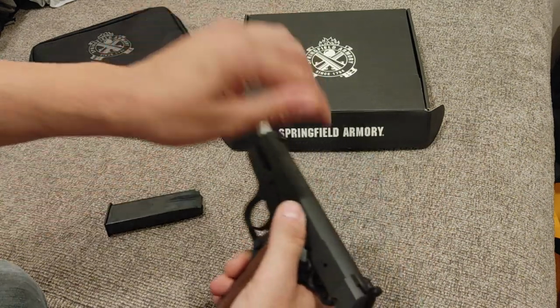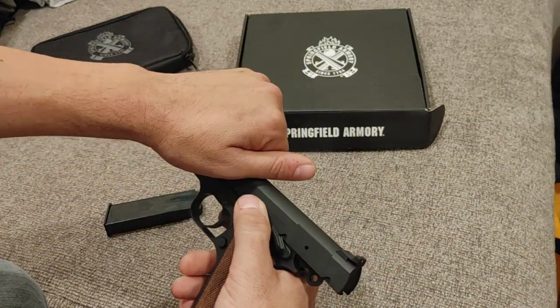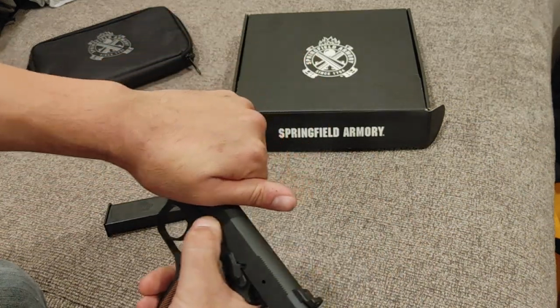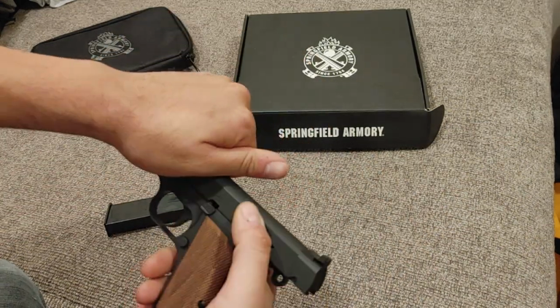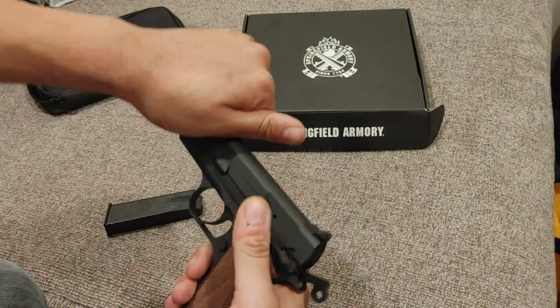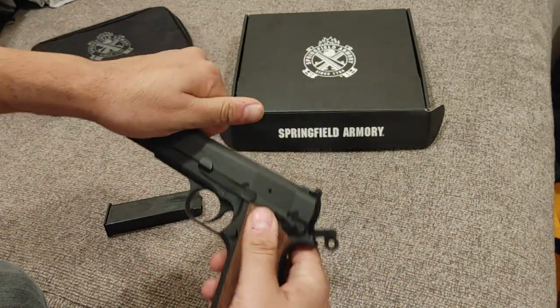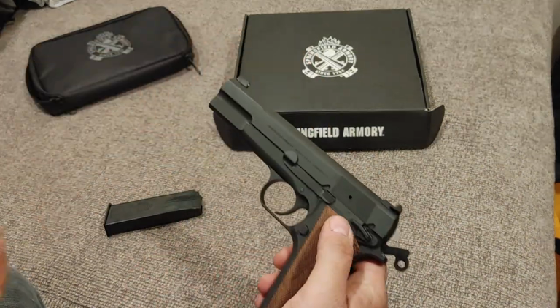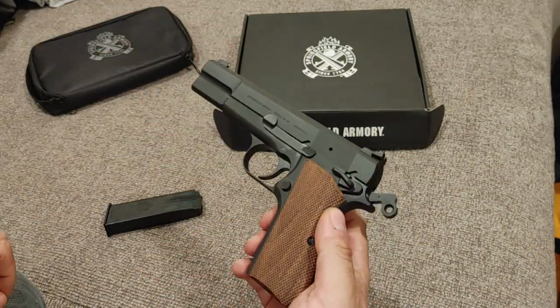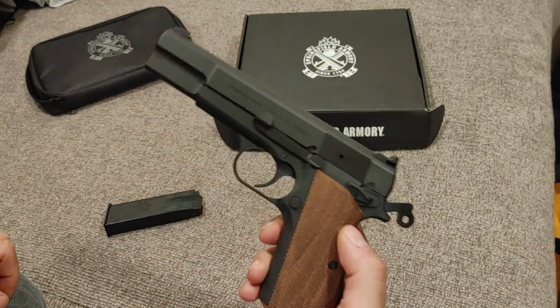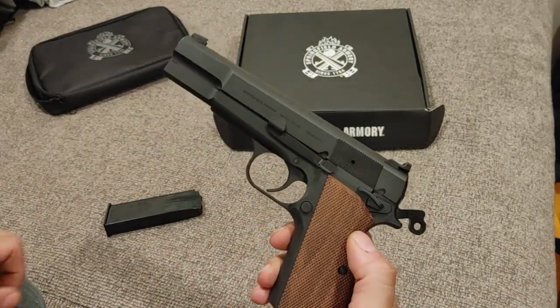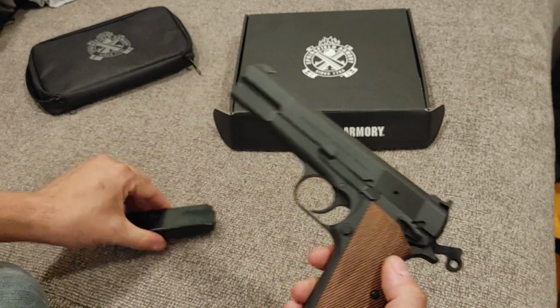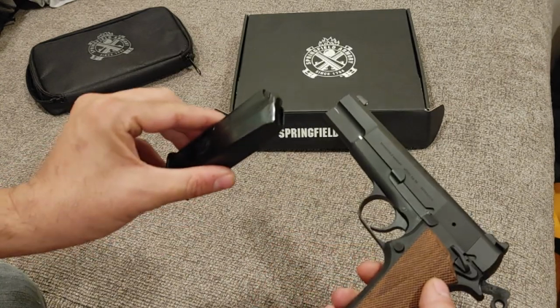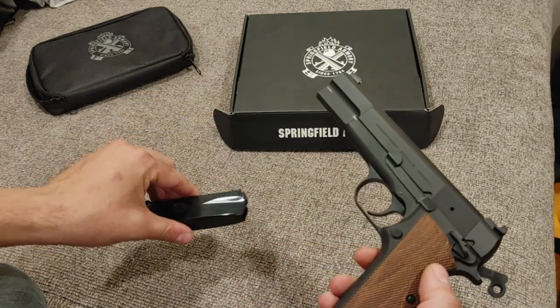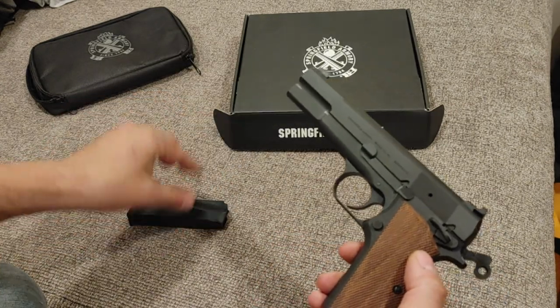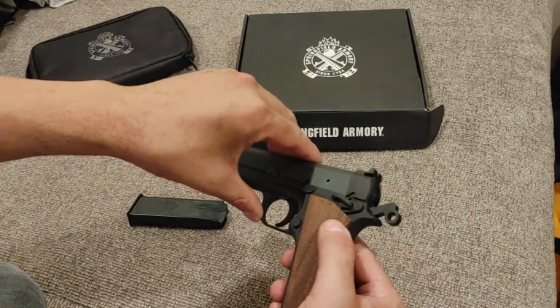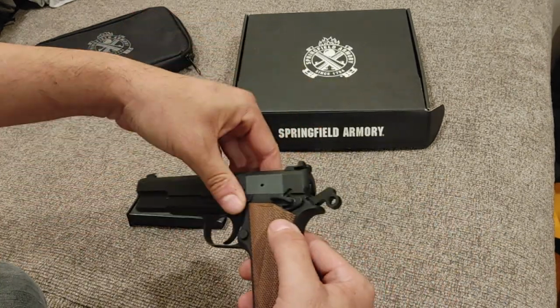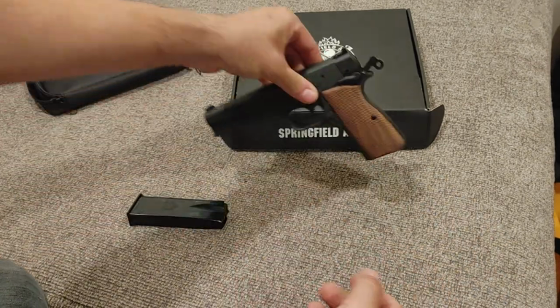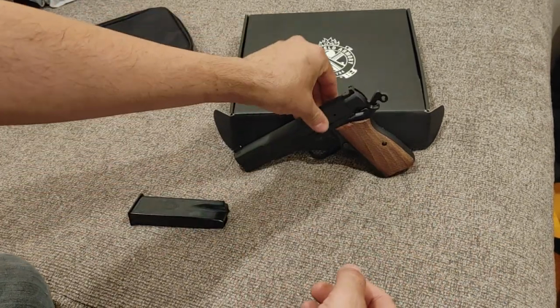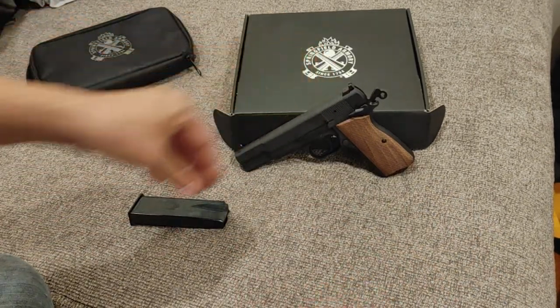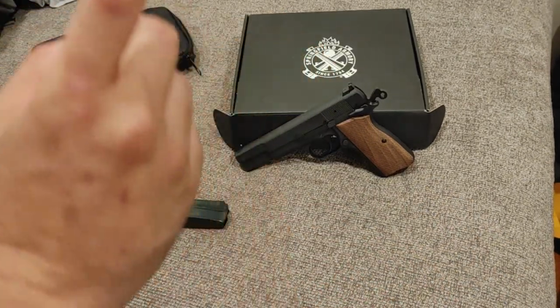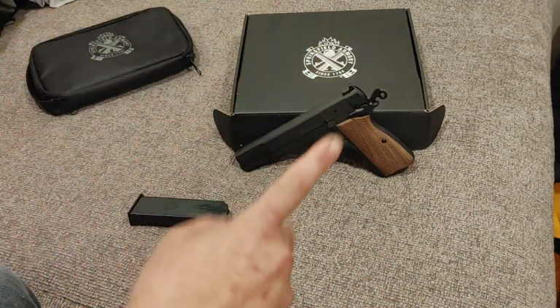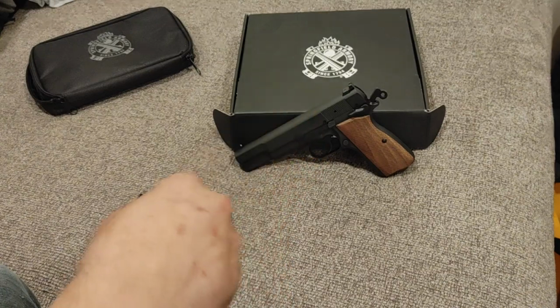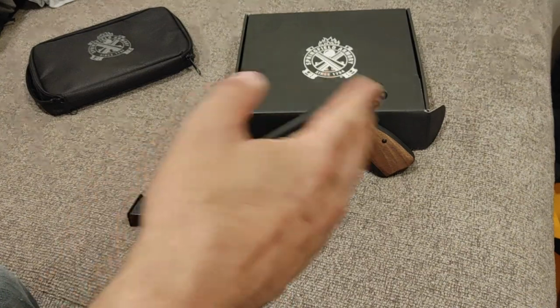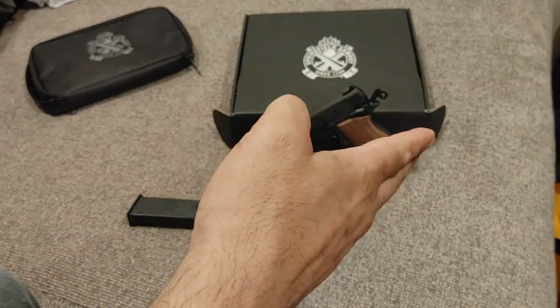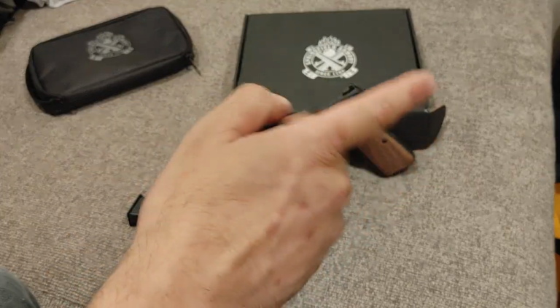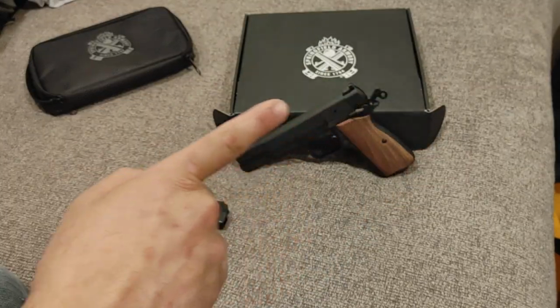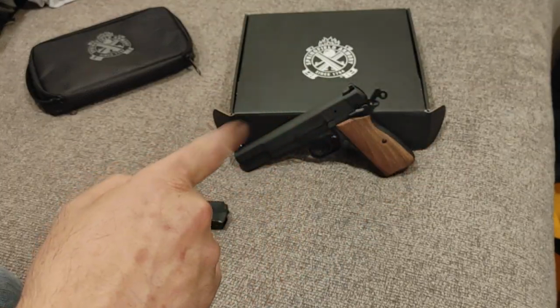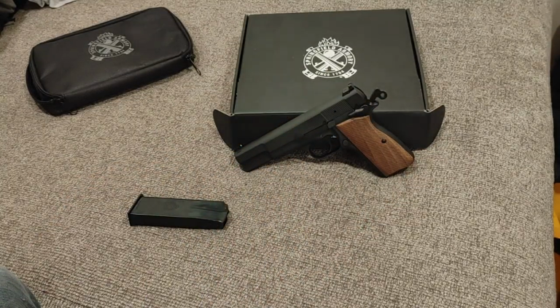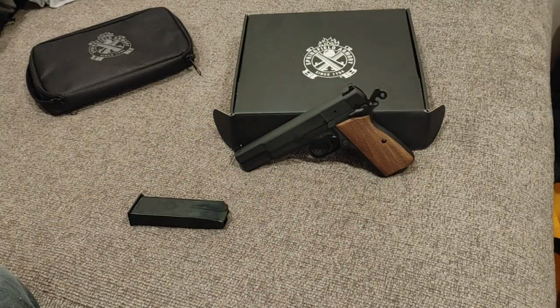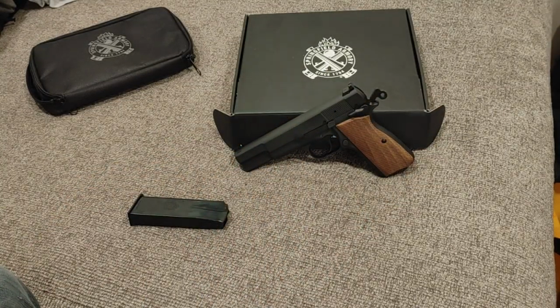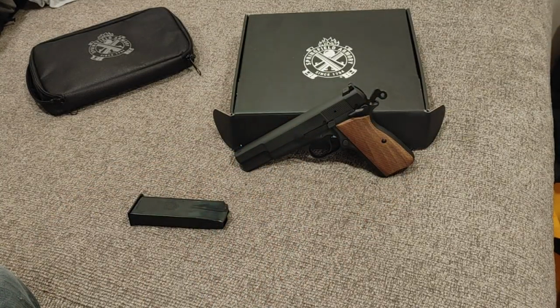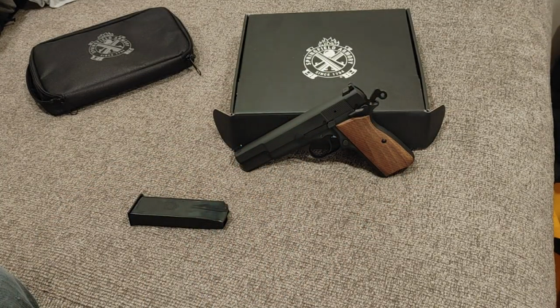What you have here is a very faithful recreation of a Browning High Power — double stack 9mm. I looked at the Gerson MC P35 — we'll just be saying P35 for the rest of the review if I do any more comparing.